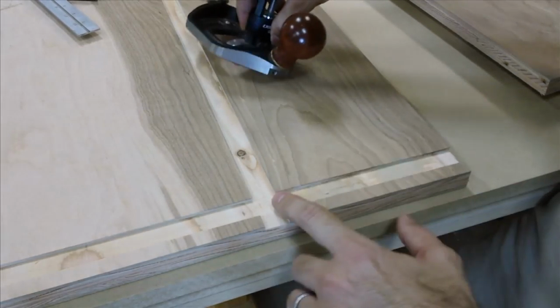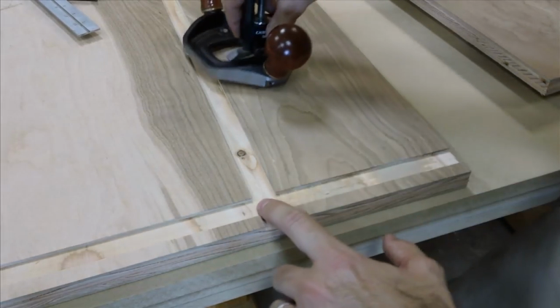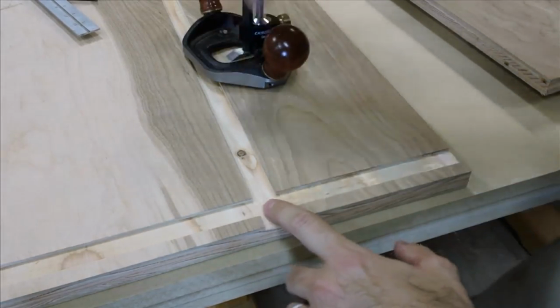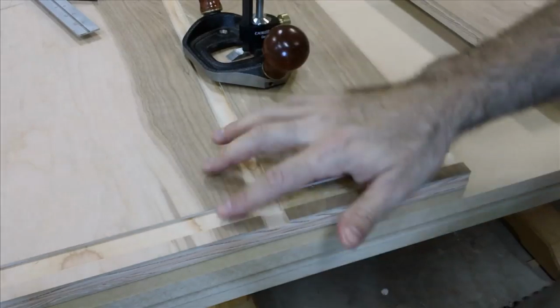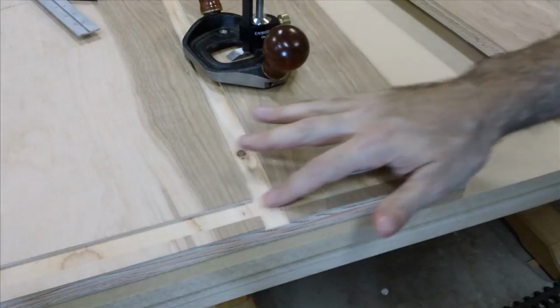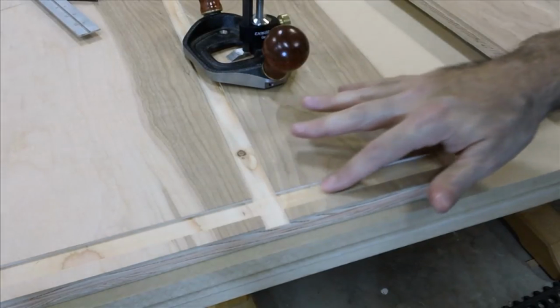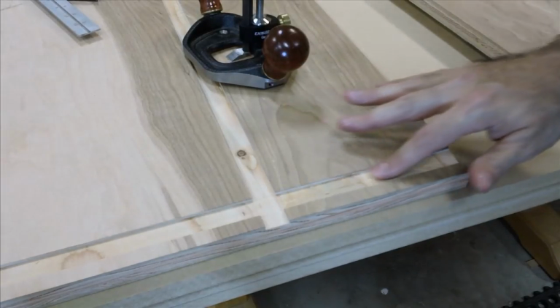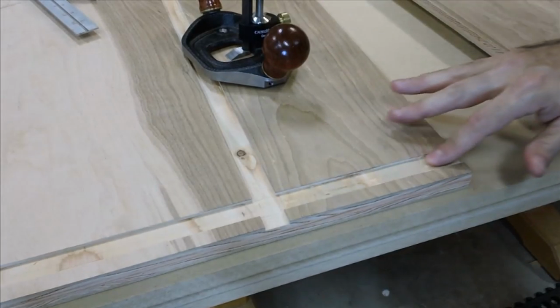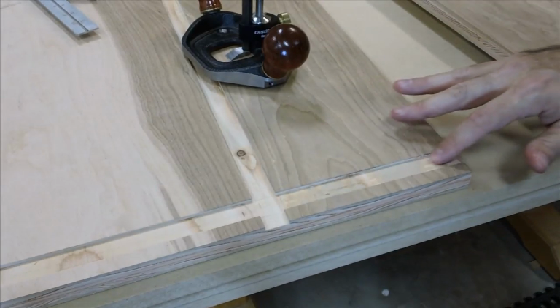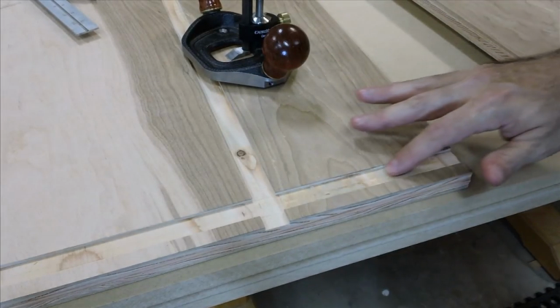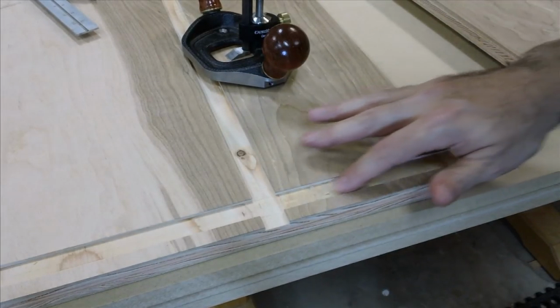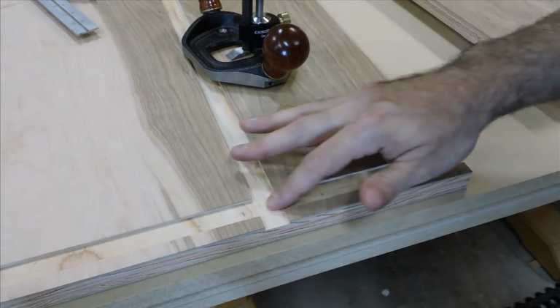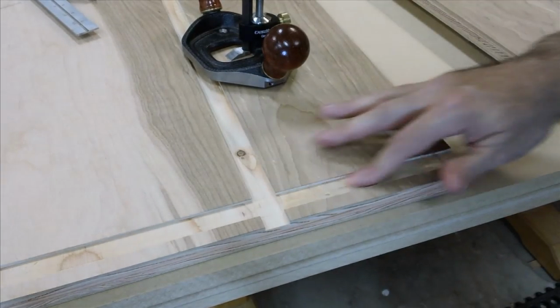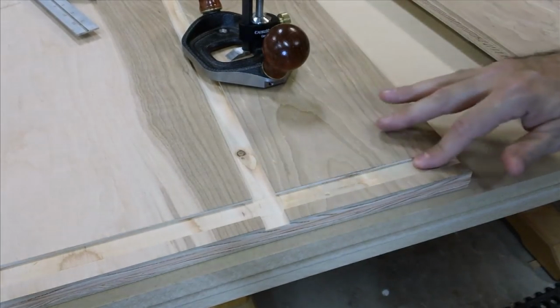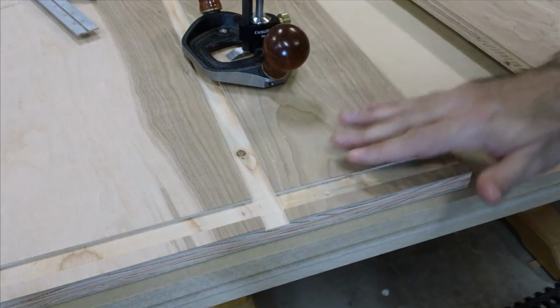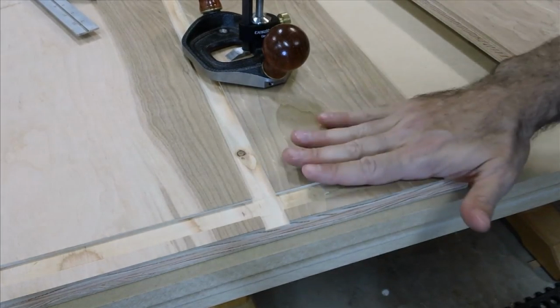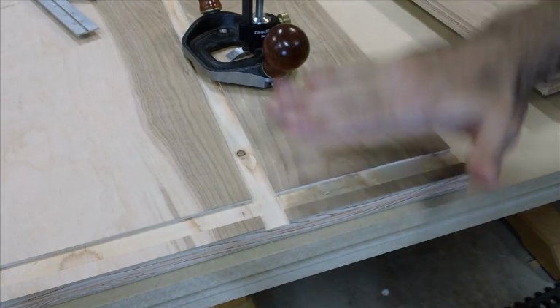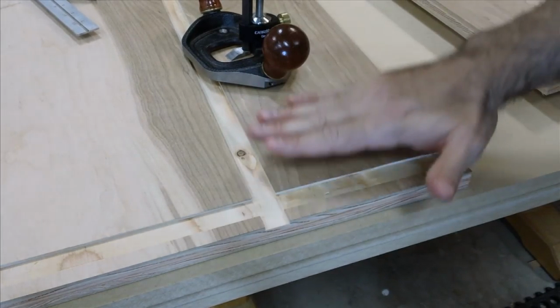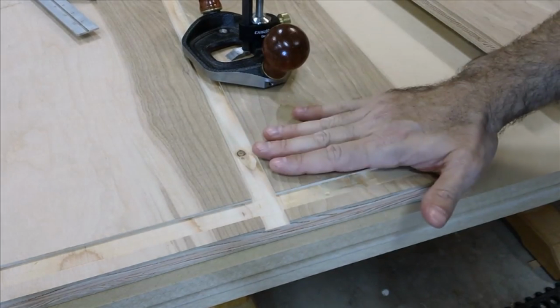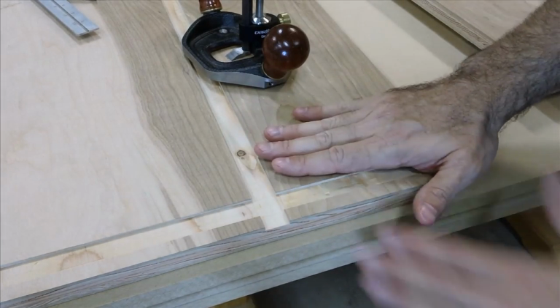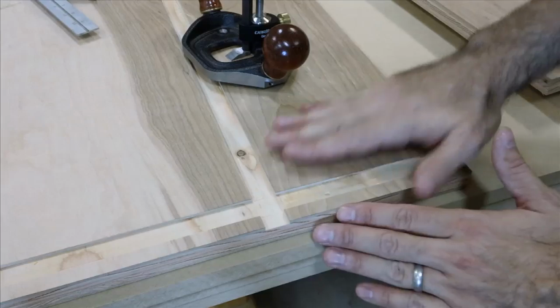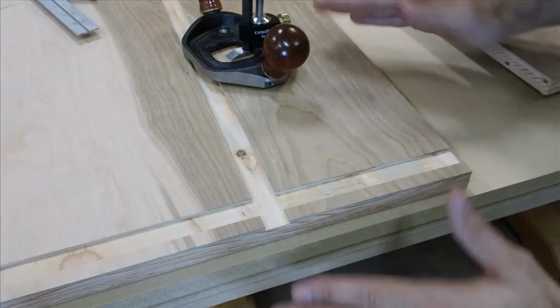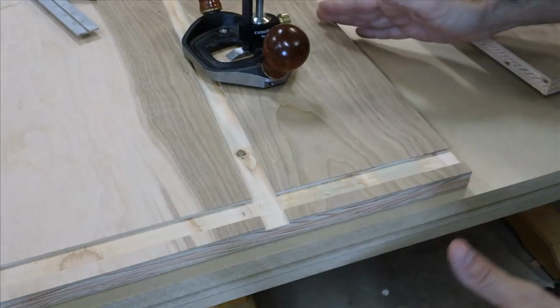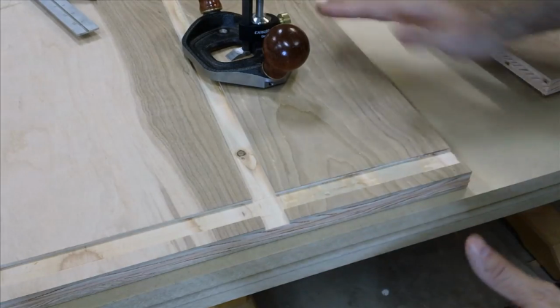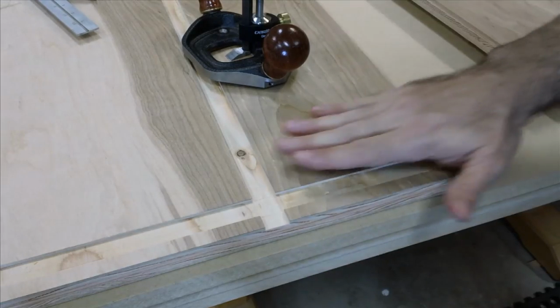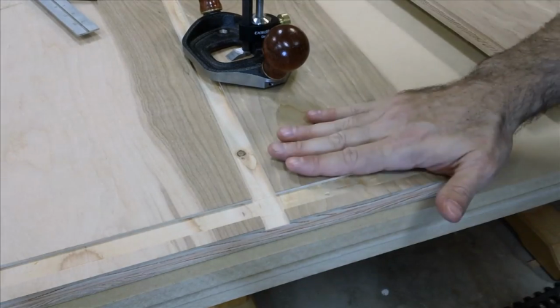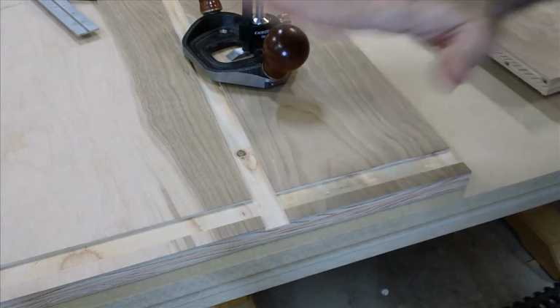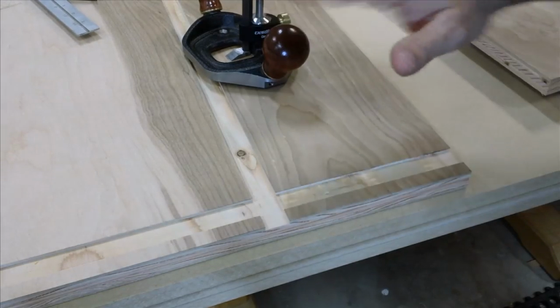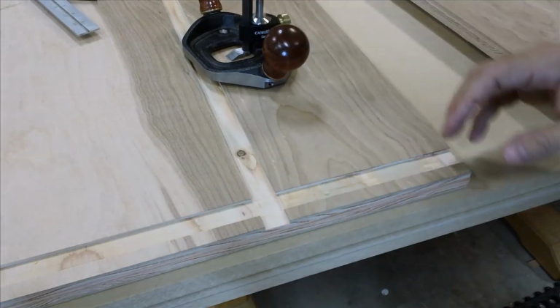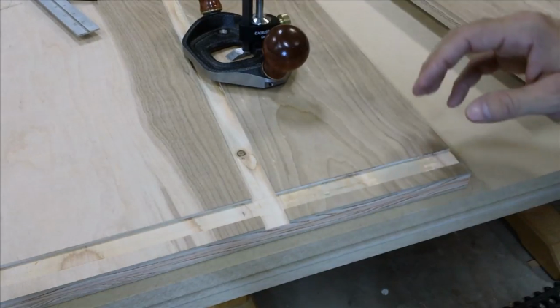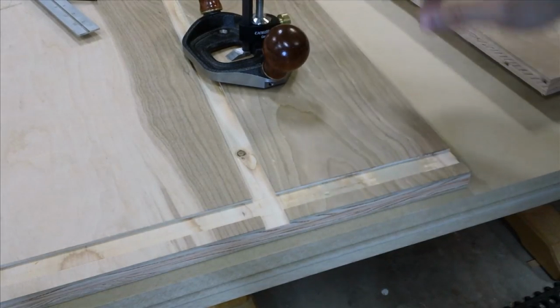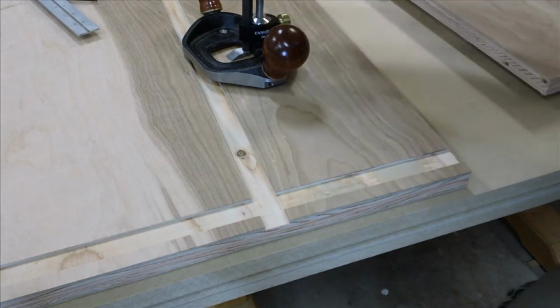The reality is the dados that we make sometimes just are not an even depth. That's because the plywood, especially on larger pieces, can lift up as we push it through.